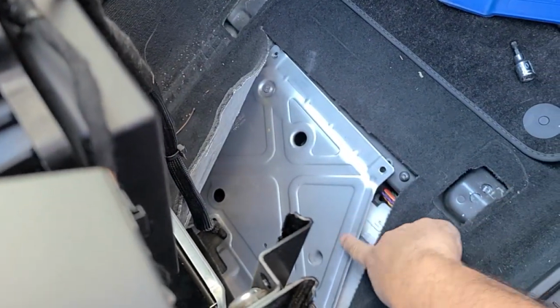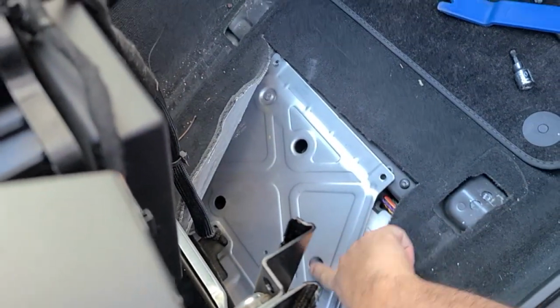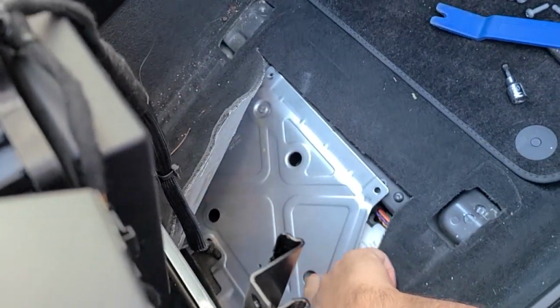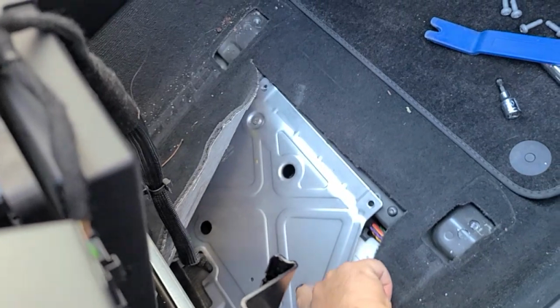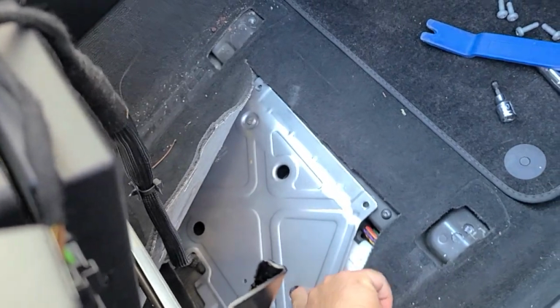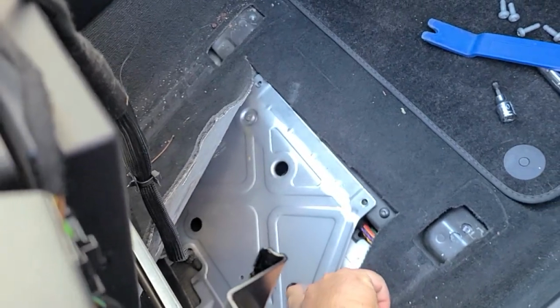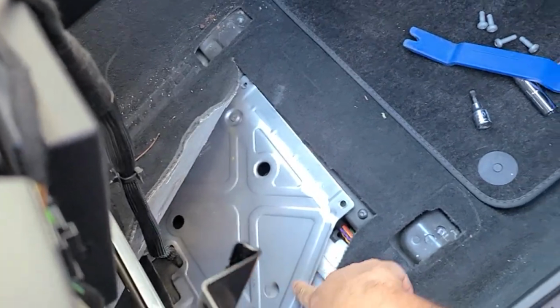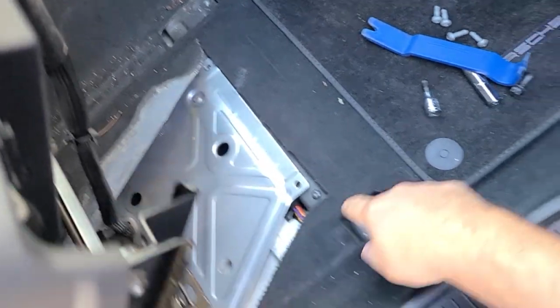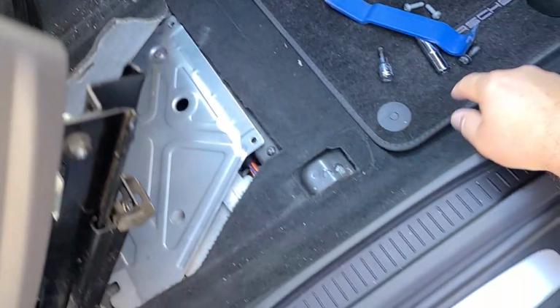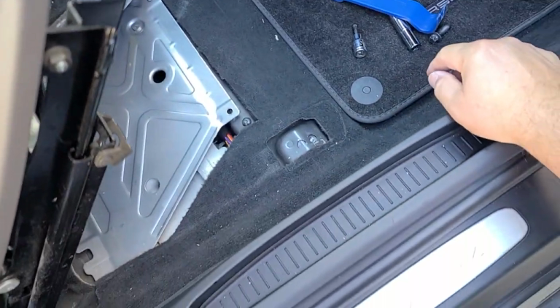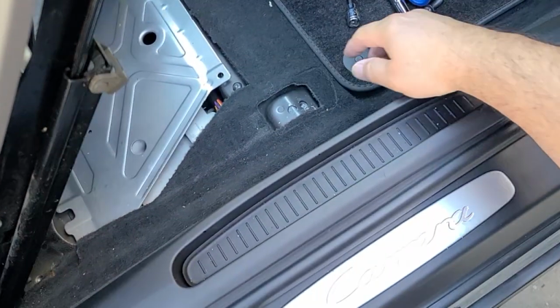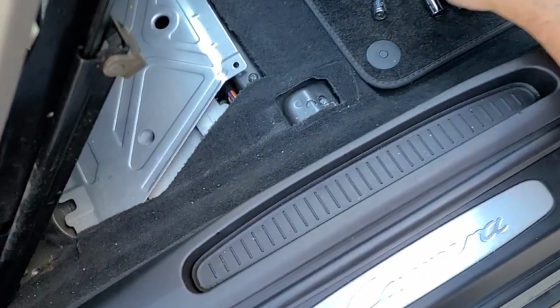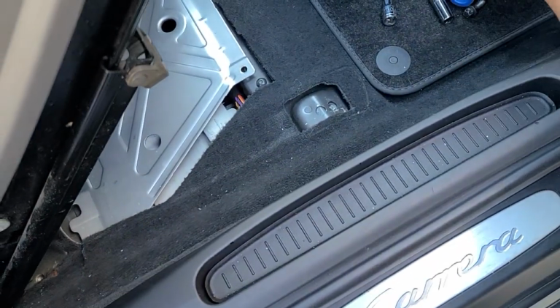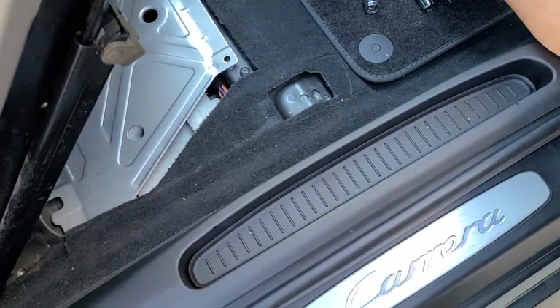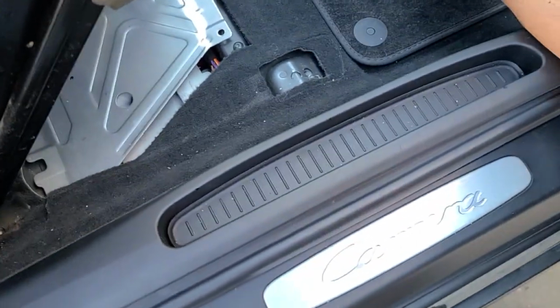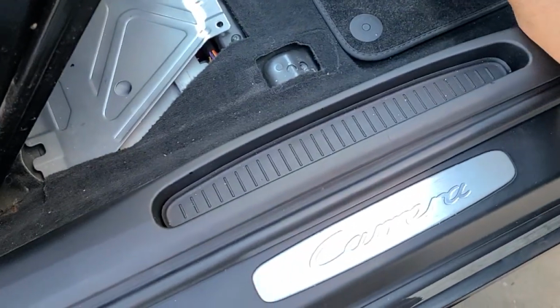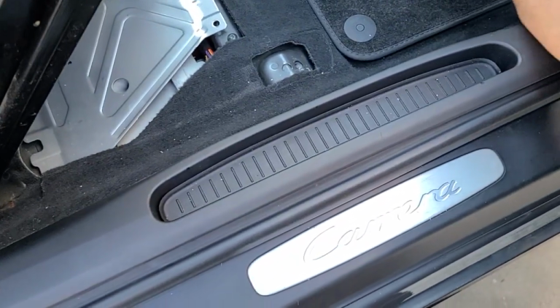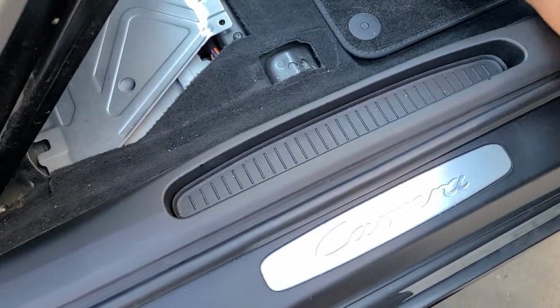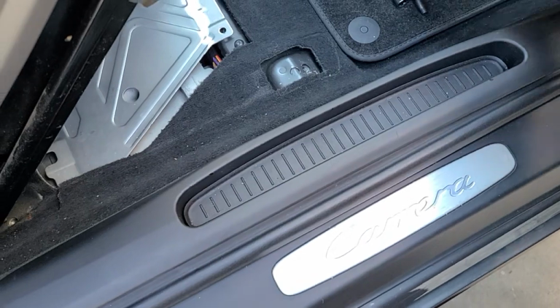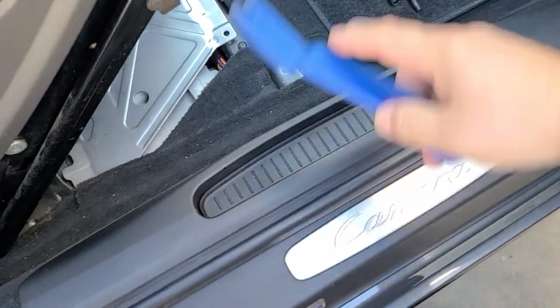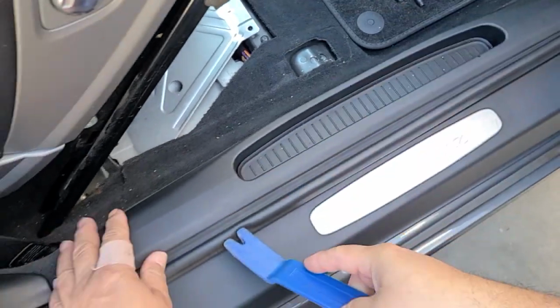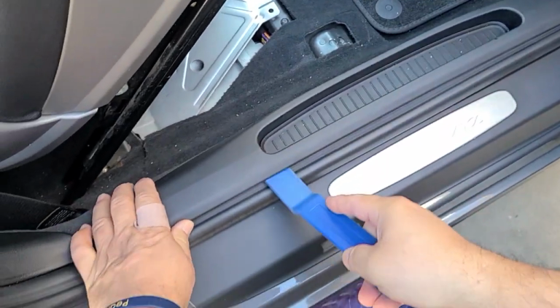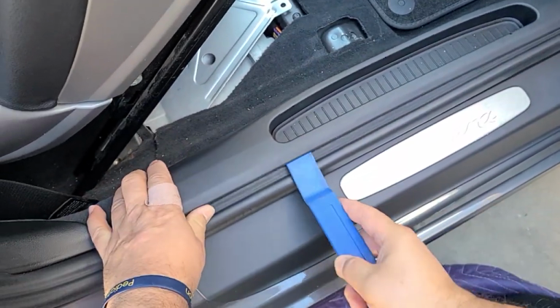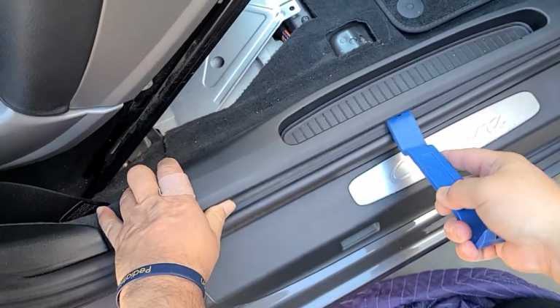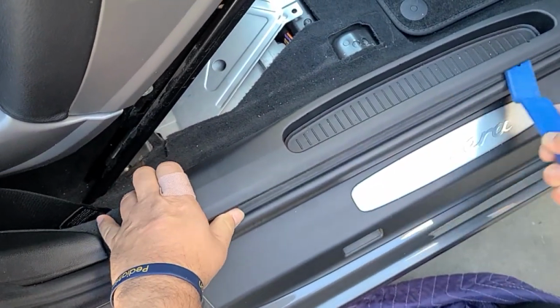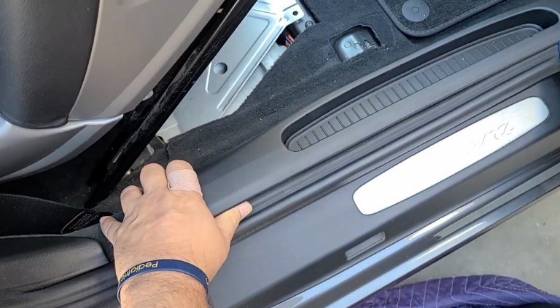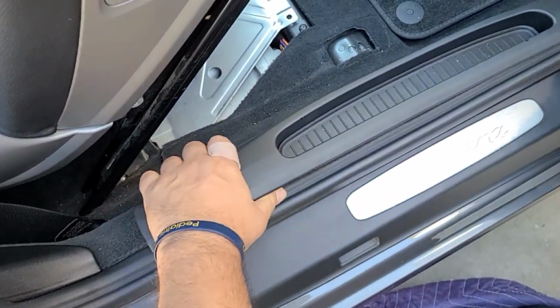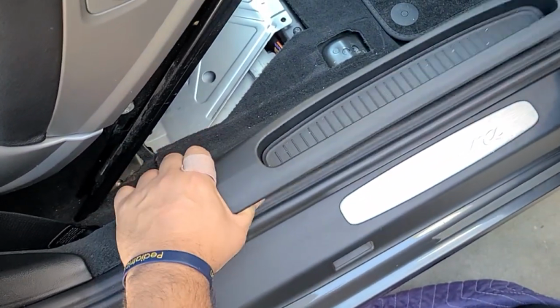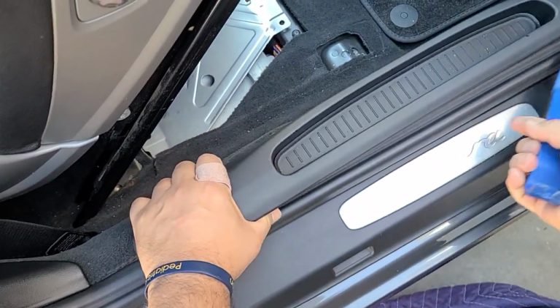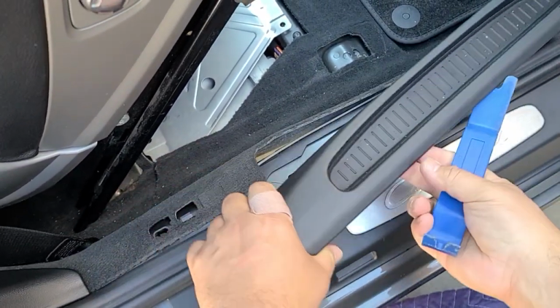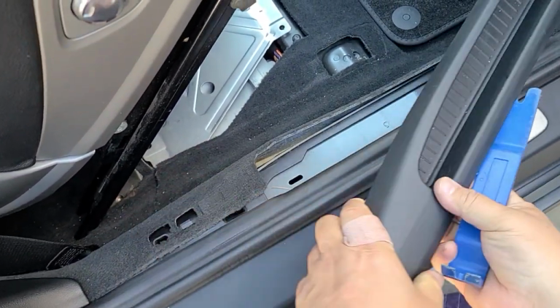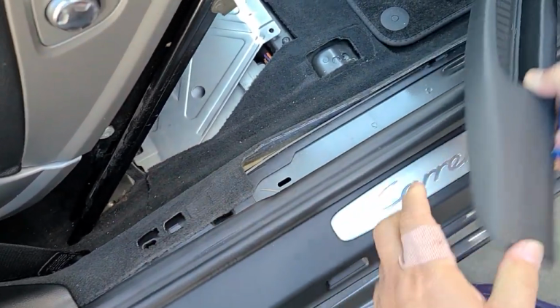There is a metal plate for the amplifier. You also need to remove the plastic cover for the door jamb, which makes it easier for the carpet to be lifted.